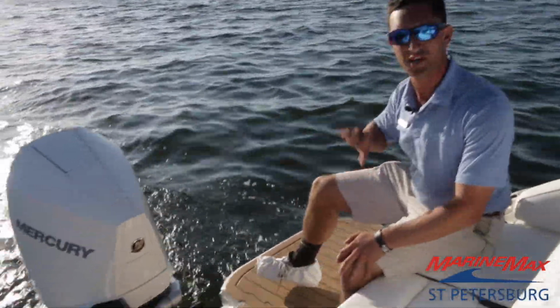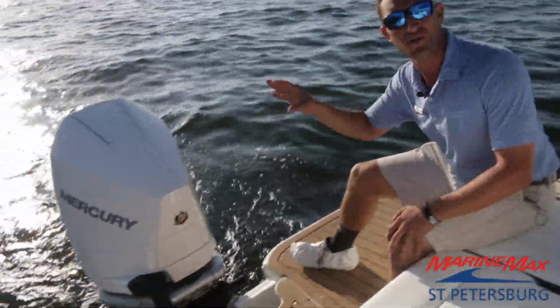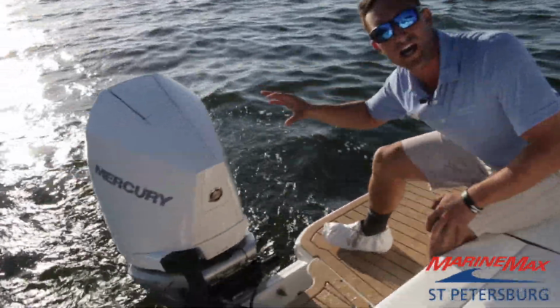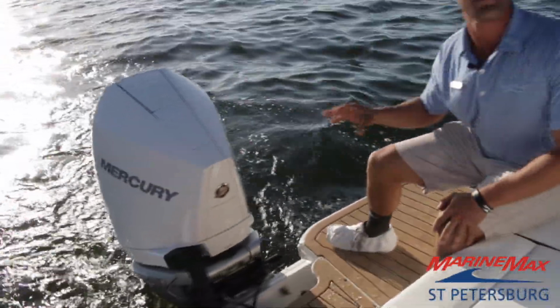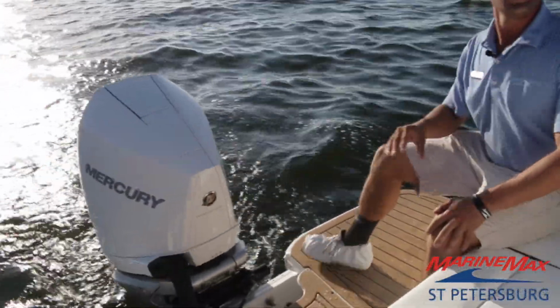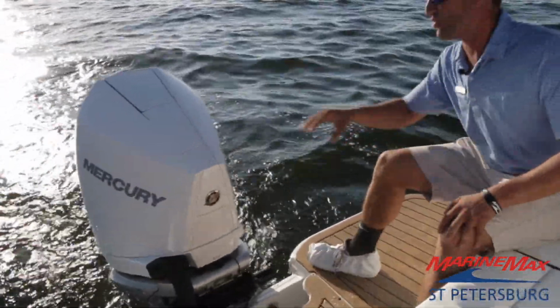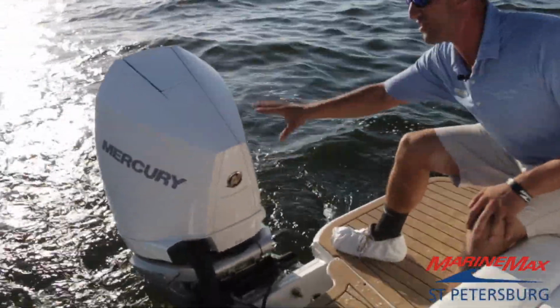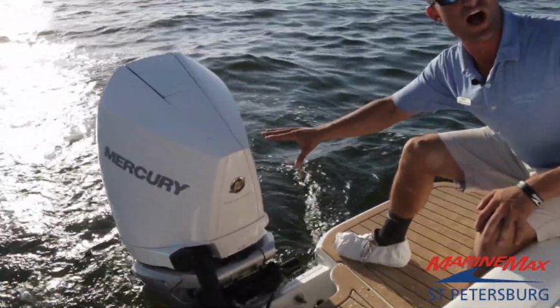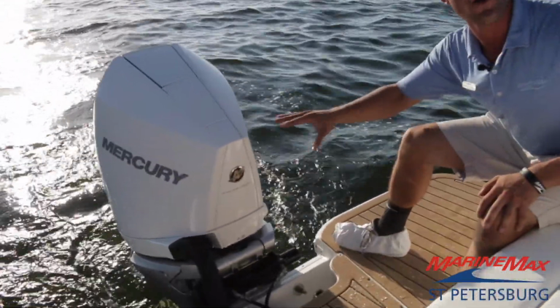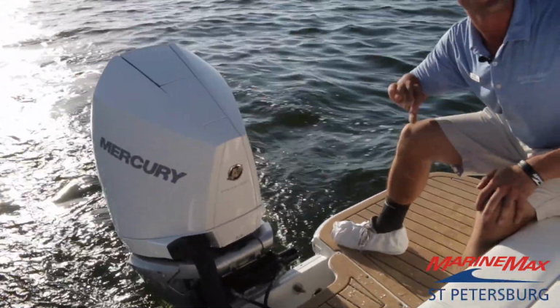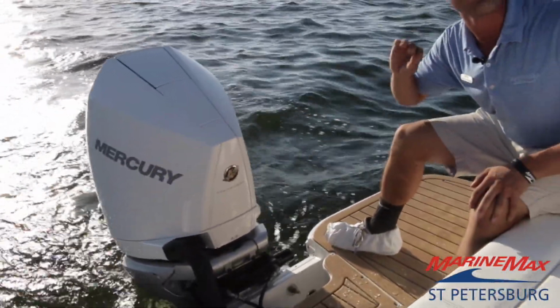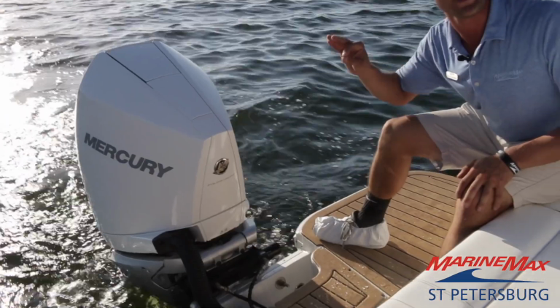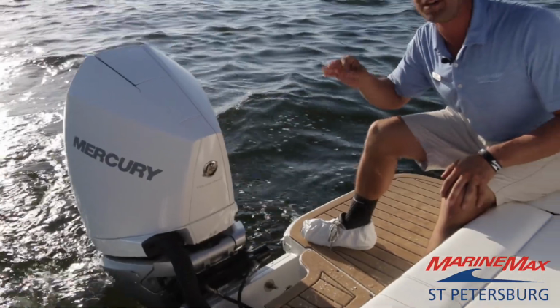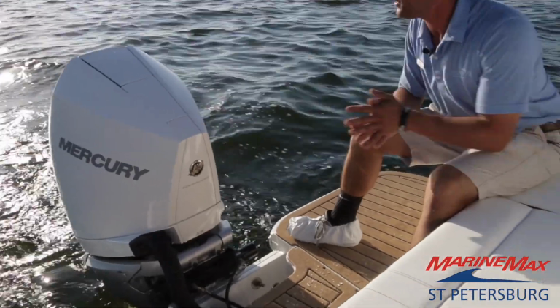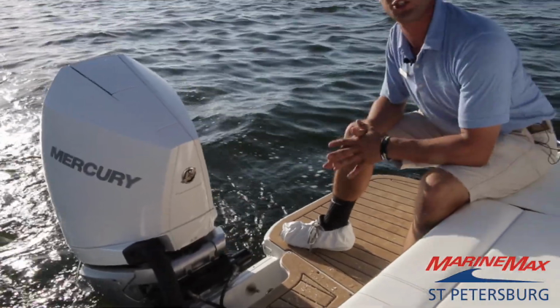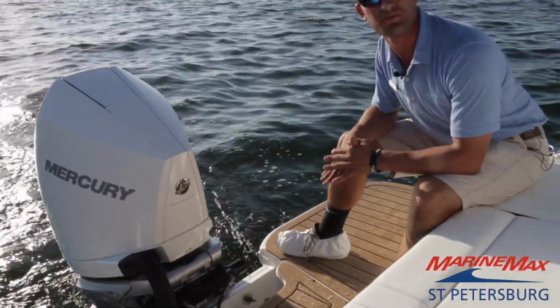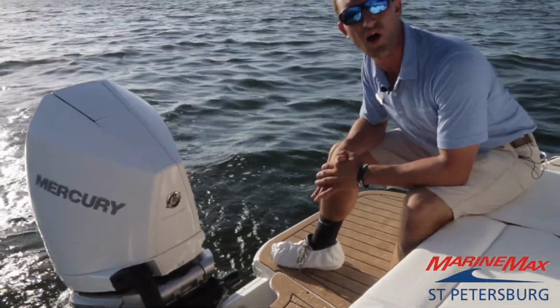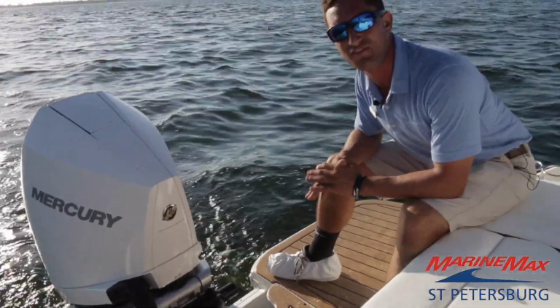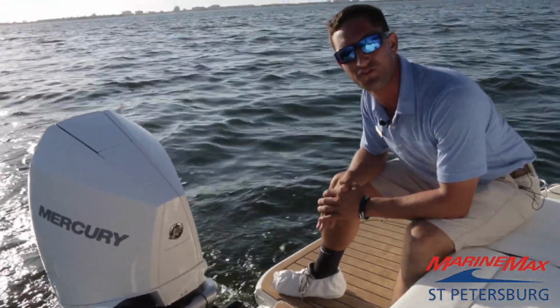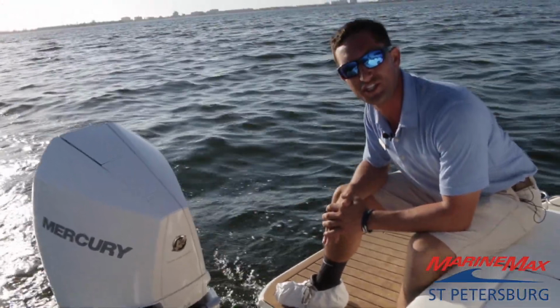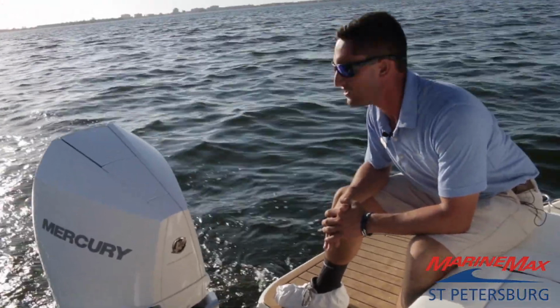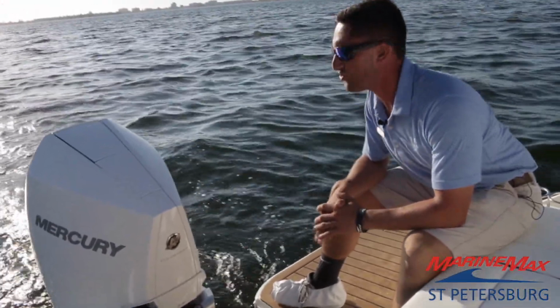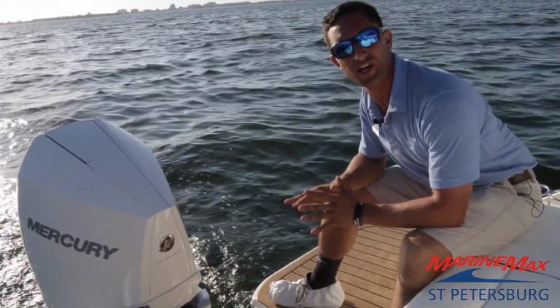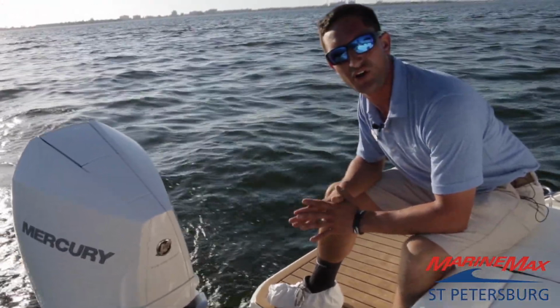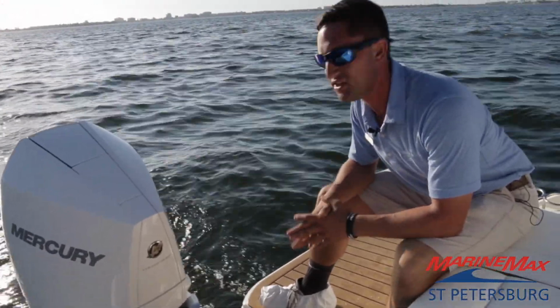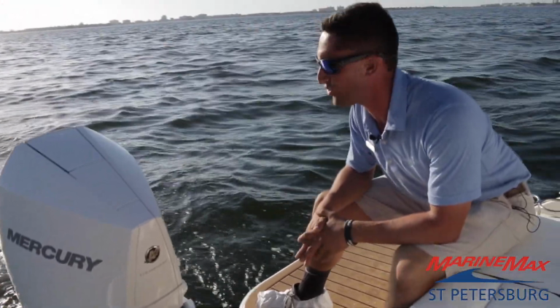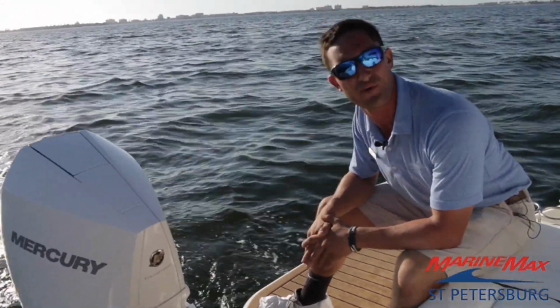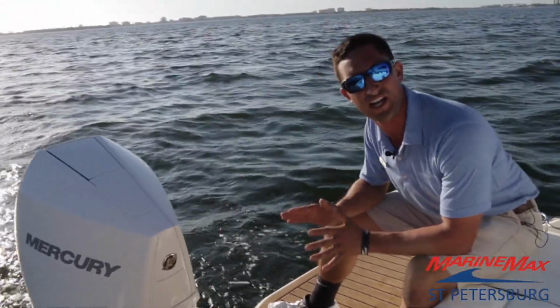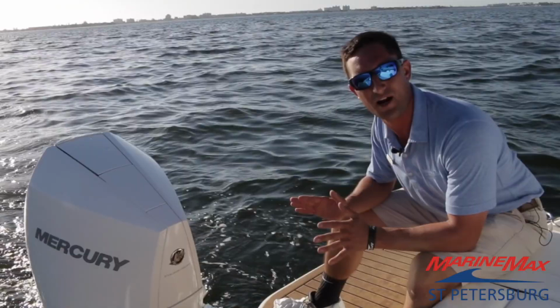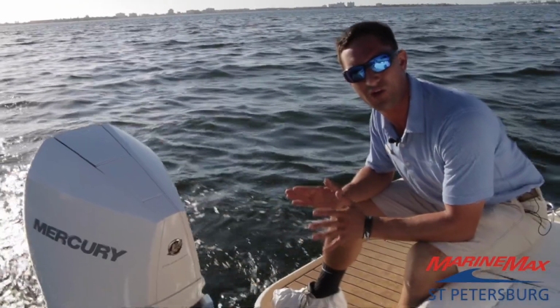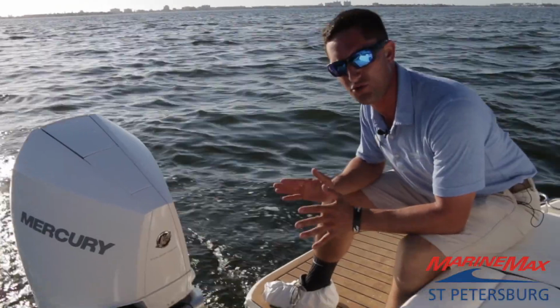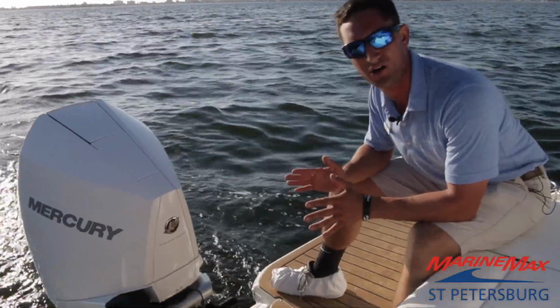Mercury Verado all-new V8 — extremely quiet, fuel efficient, 300 horsepower. Mercury really hit it out of the park with the new models.